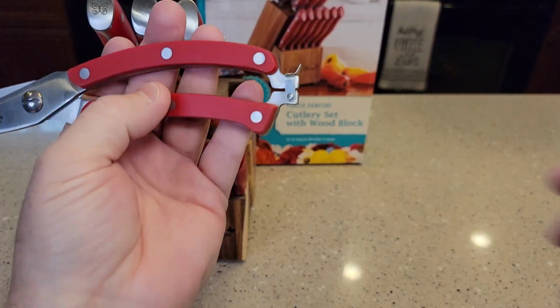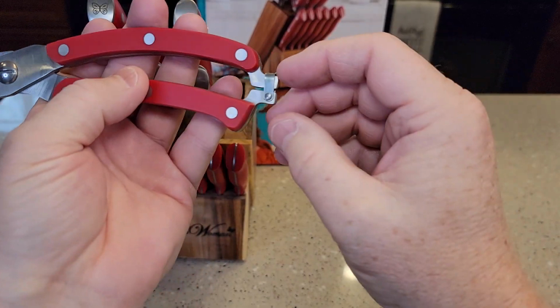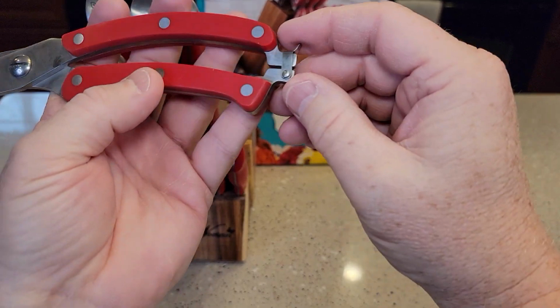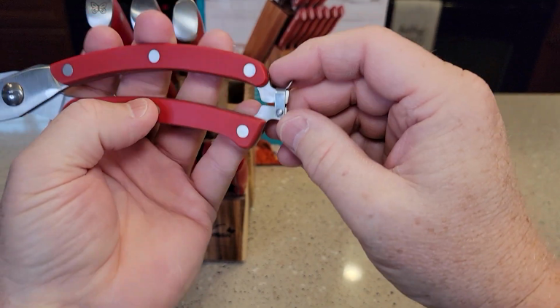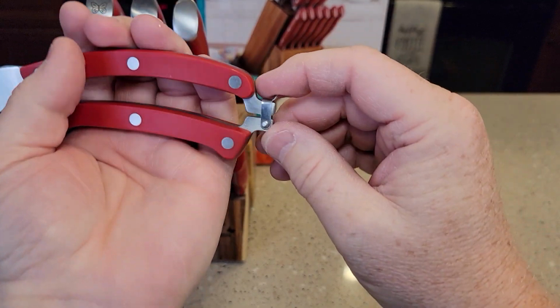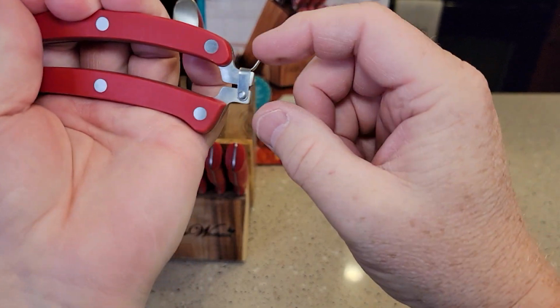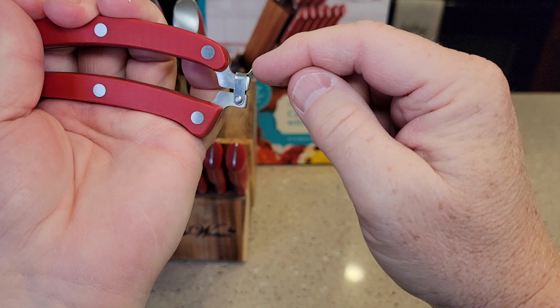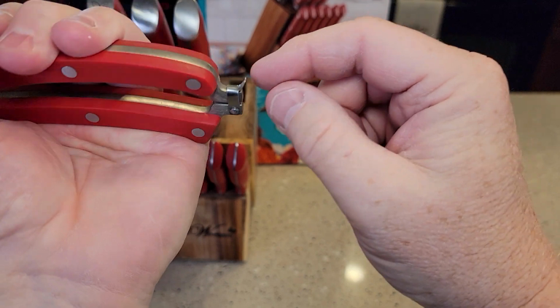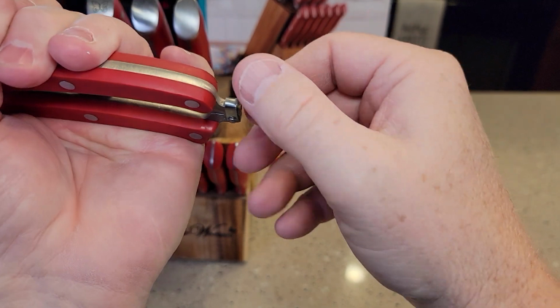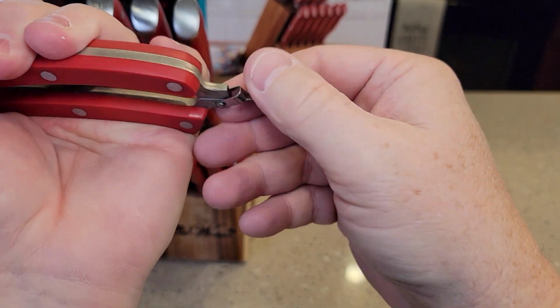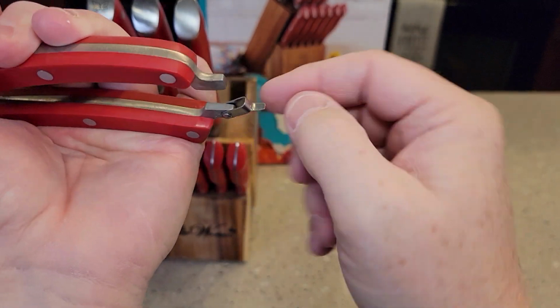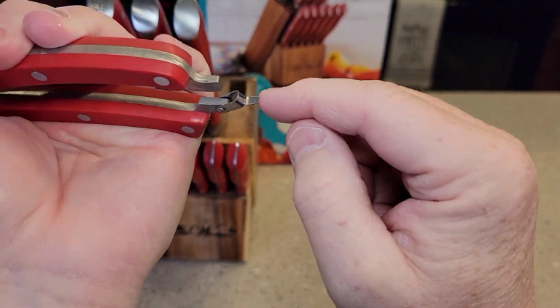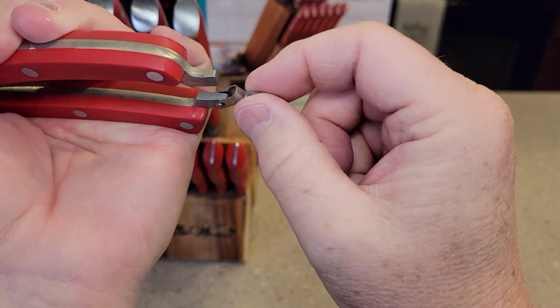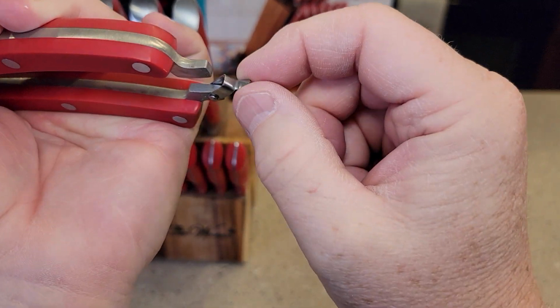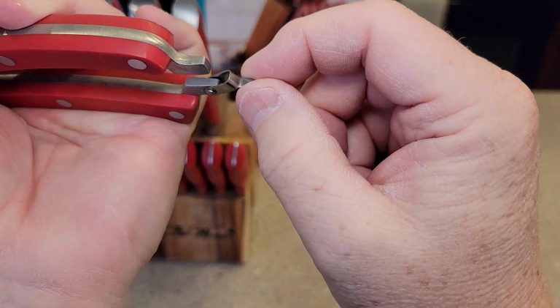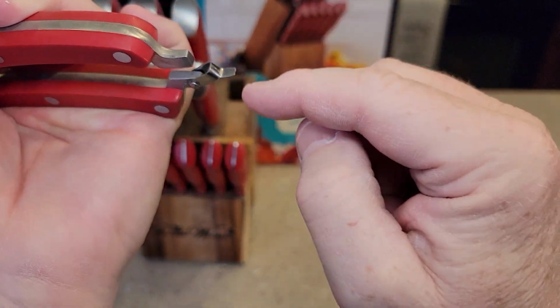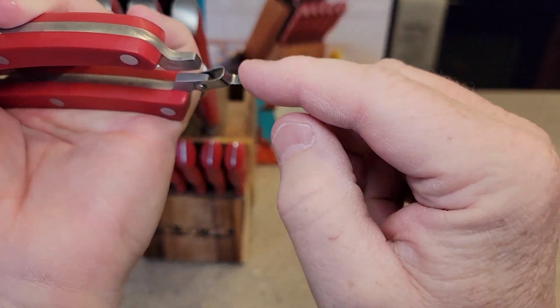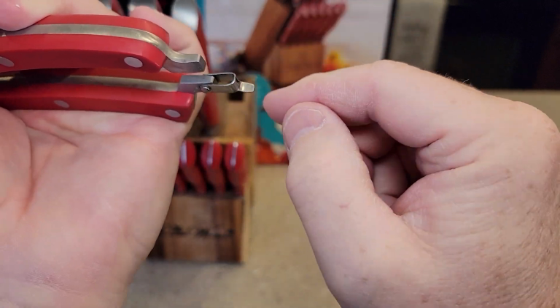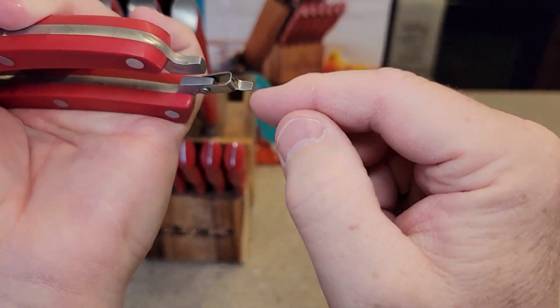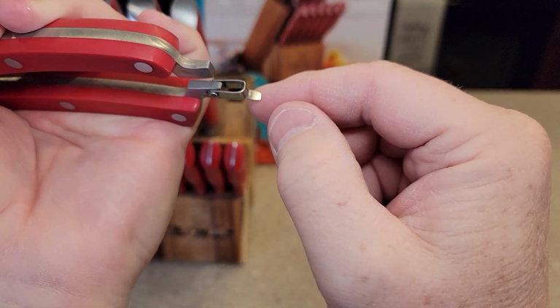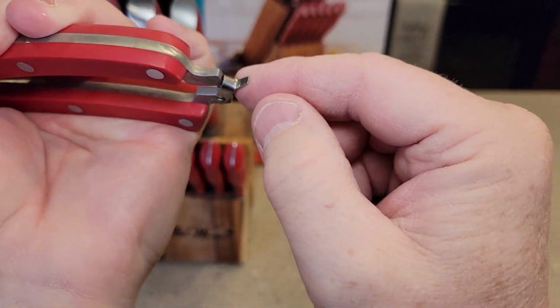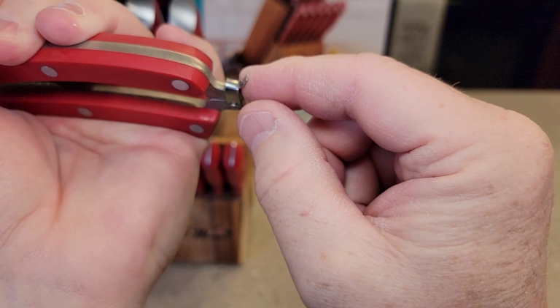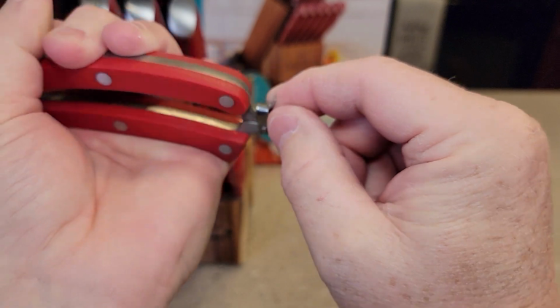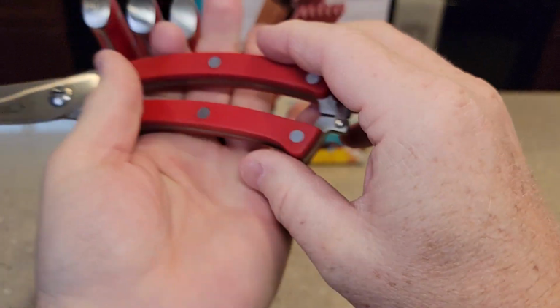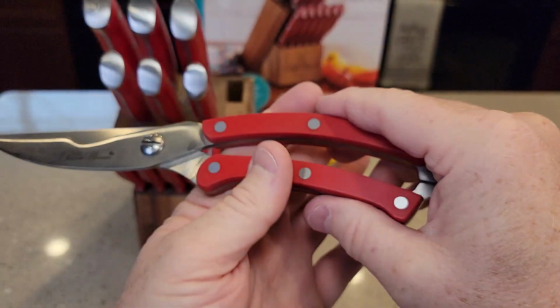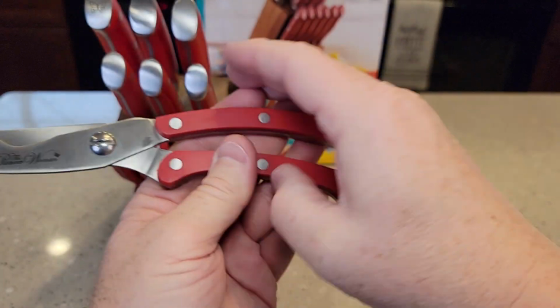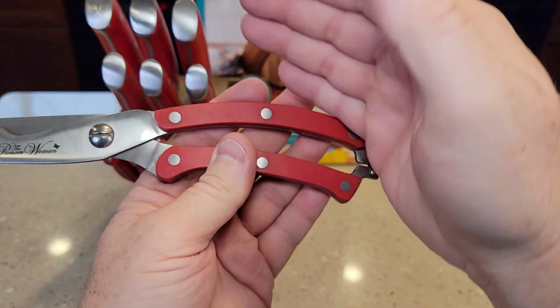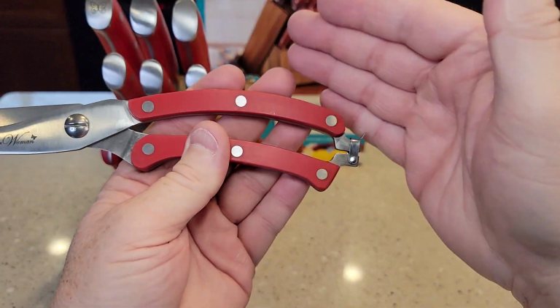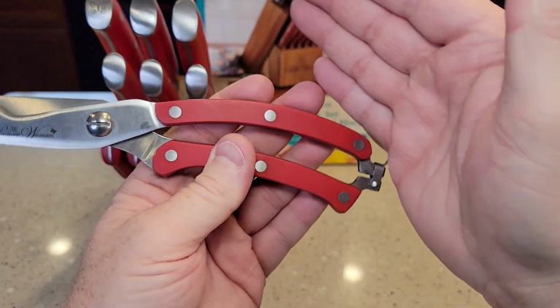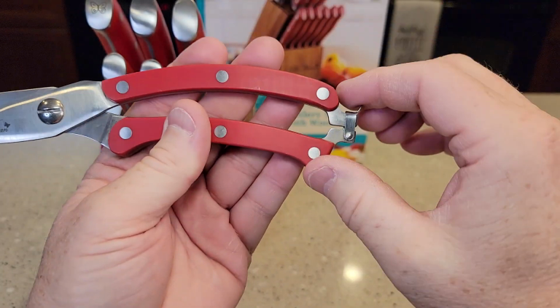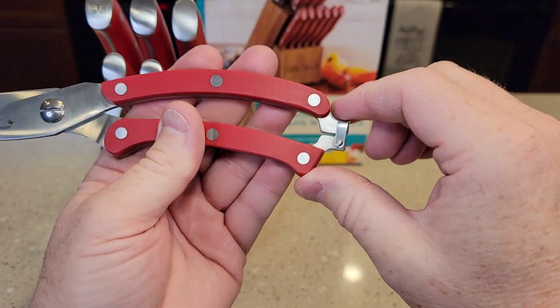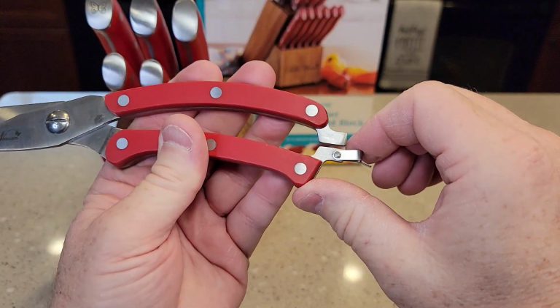The only part on the scissors that can kind of catch you a little bit — it's not sharp, but it's got like a little hook on it that can kind of get you. It seems like you're just catching. I catch it a lot.